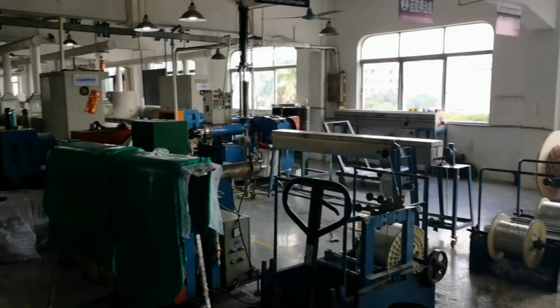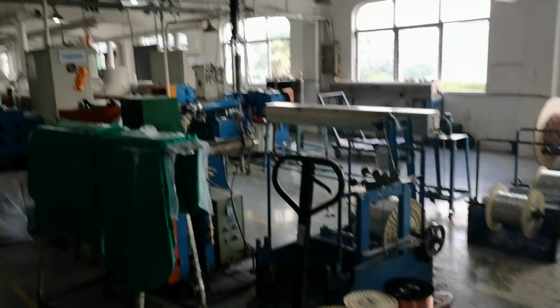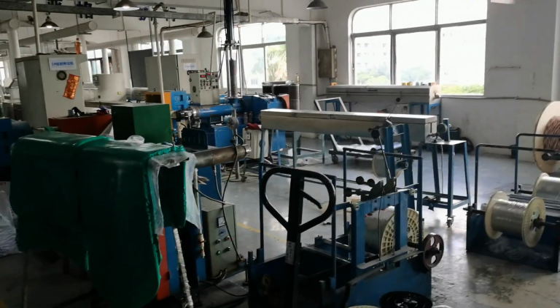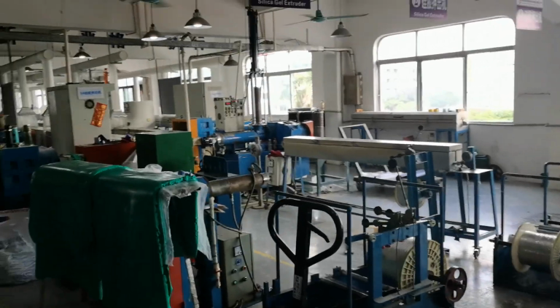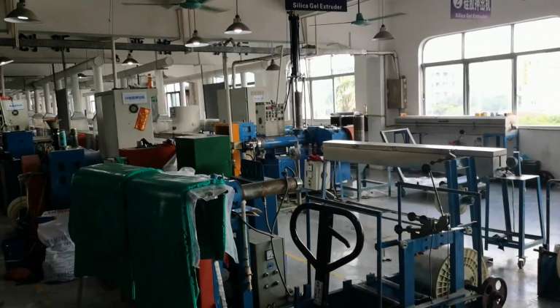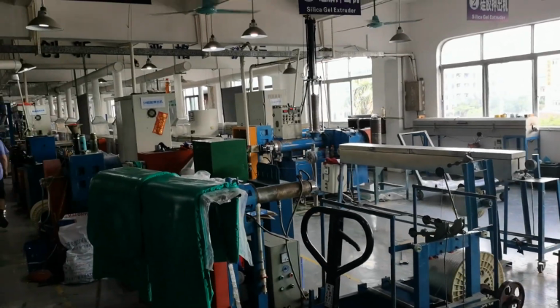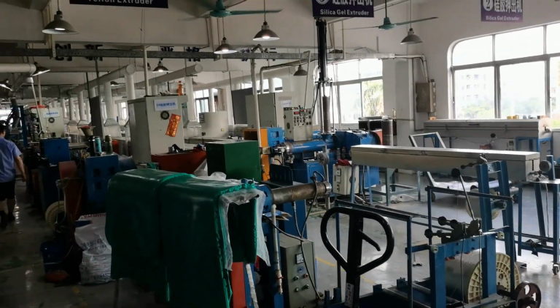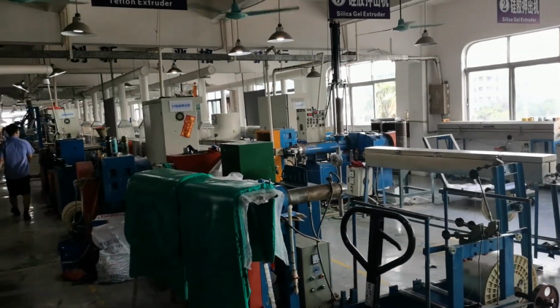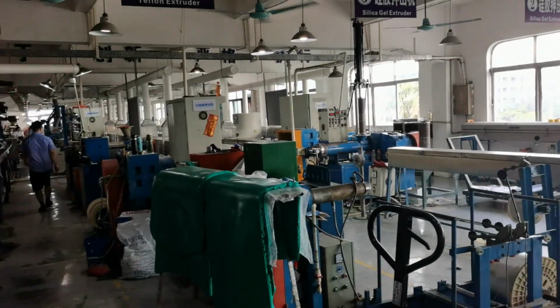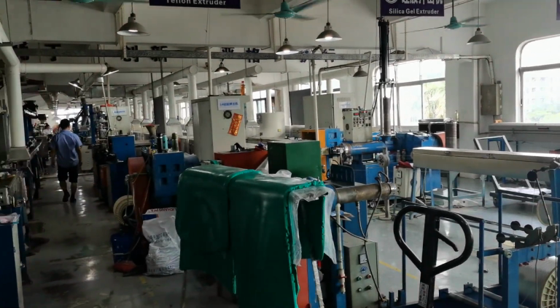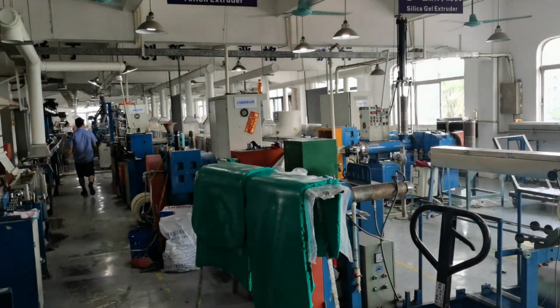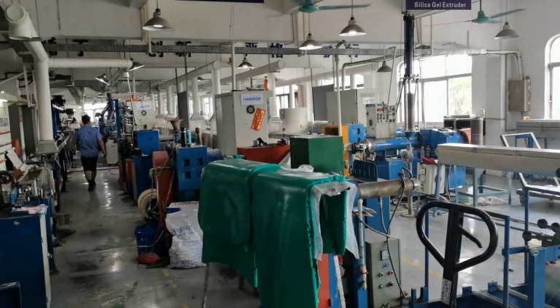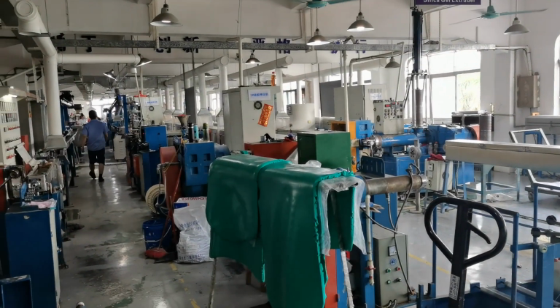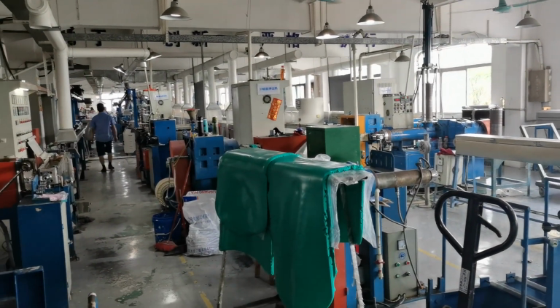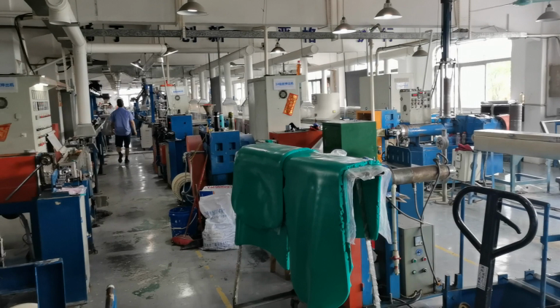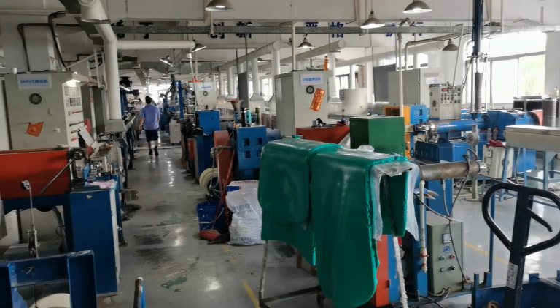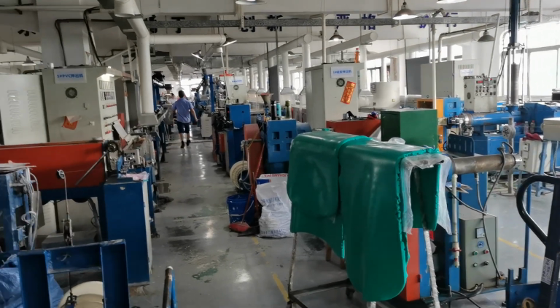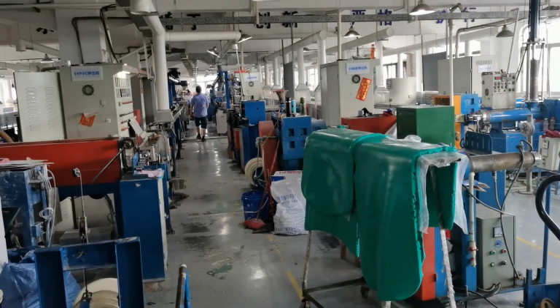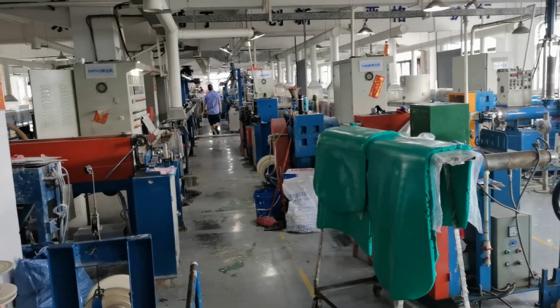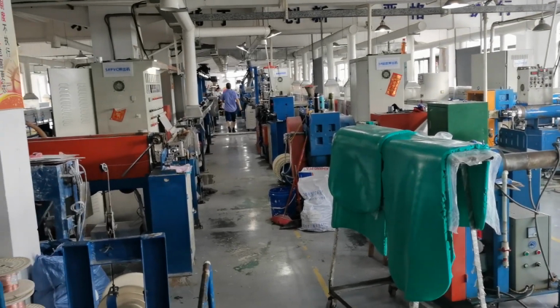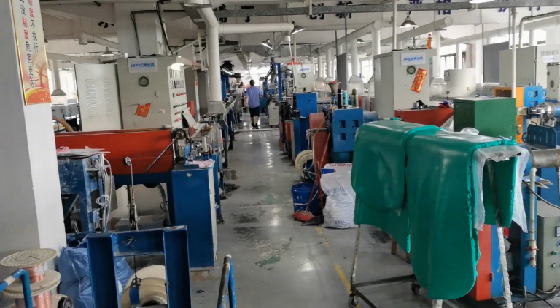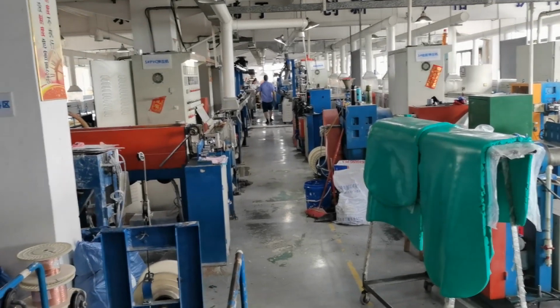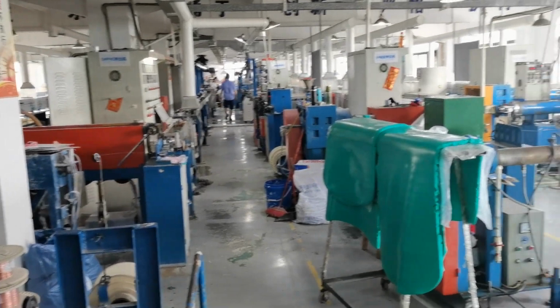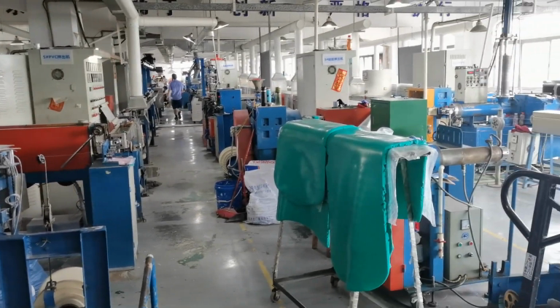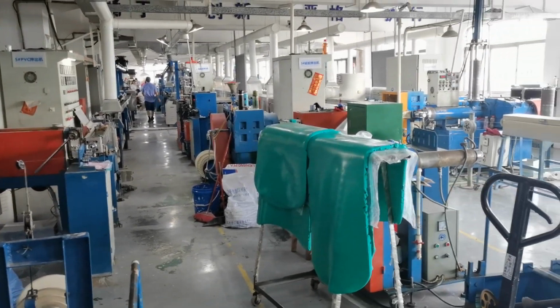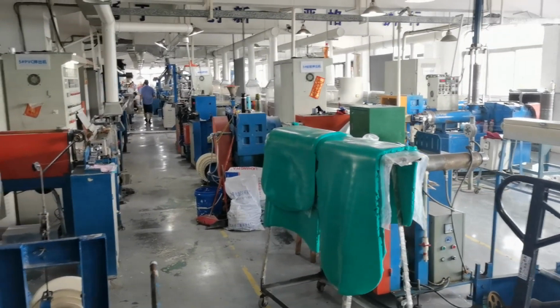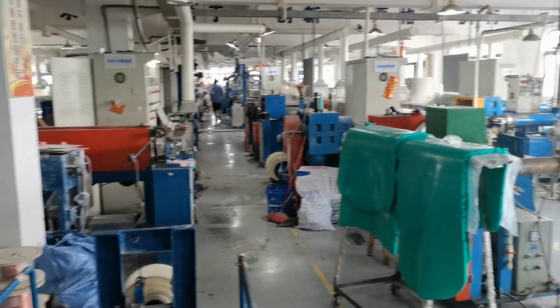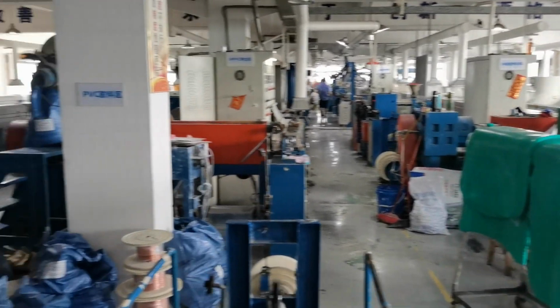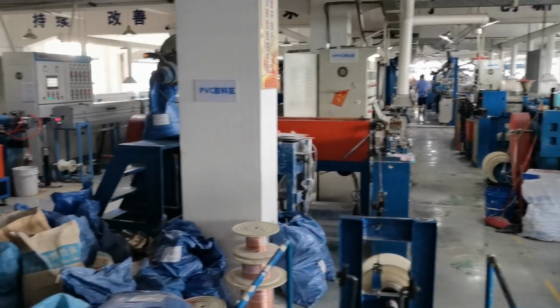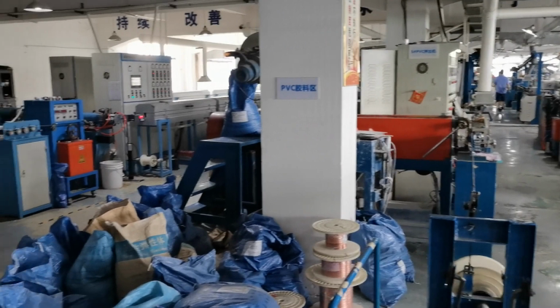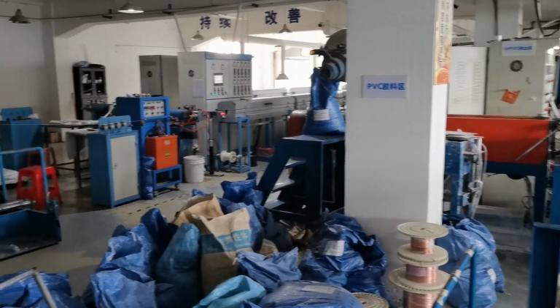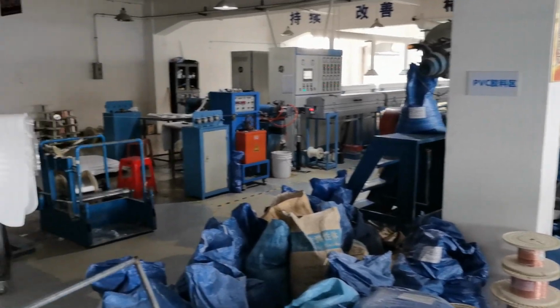Hi everyone, this is Joe from Fuha, right now at a customer's factory in the silicon cable production line. I will show you some tips of the machines working.